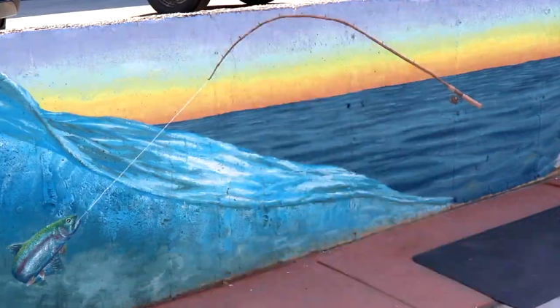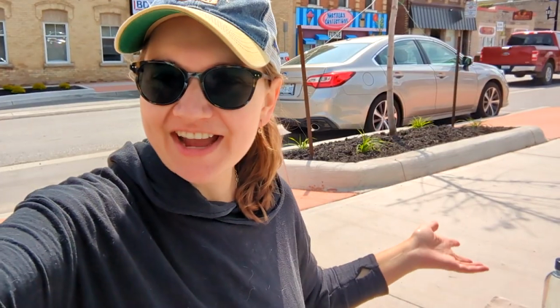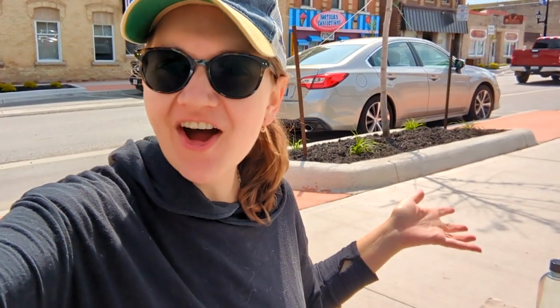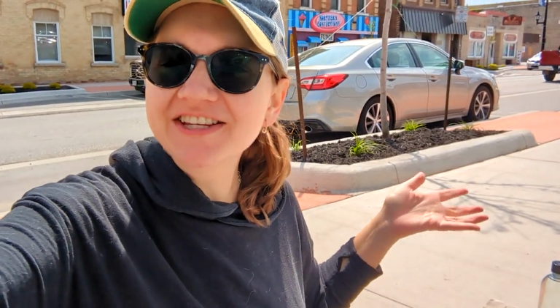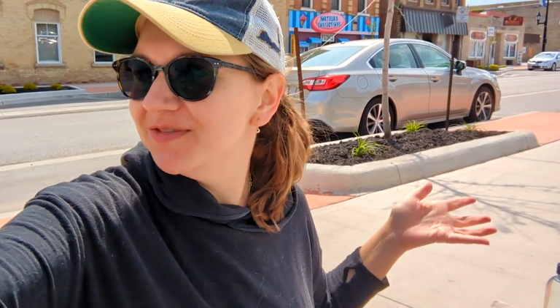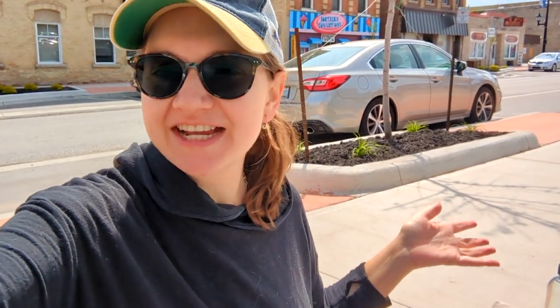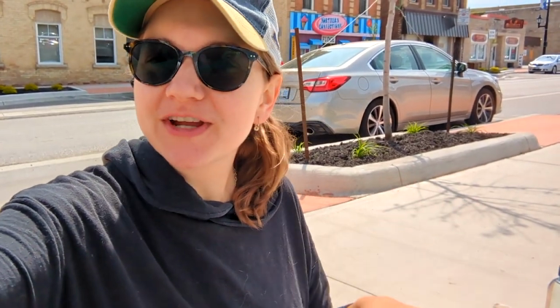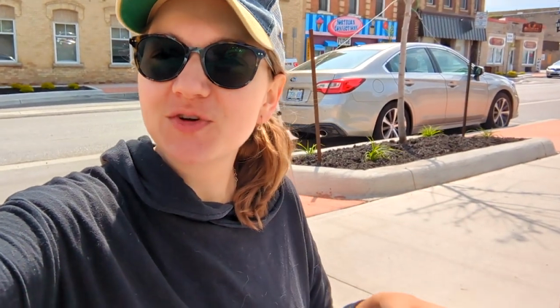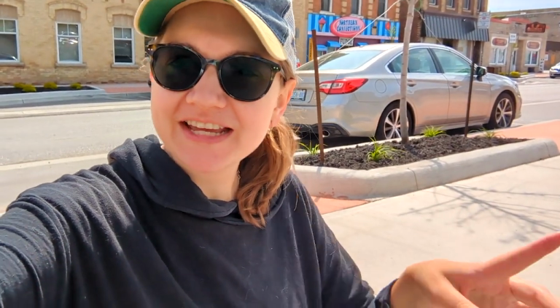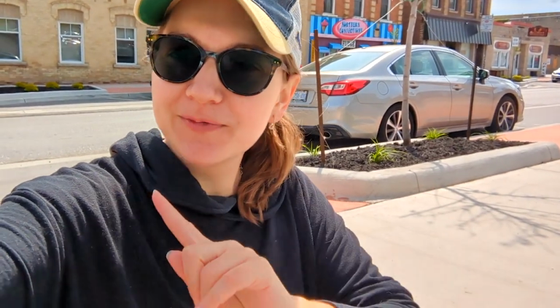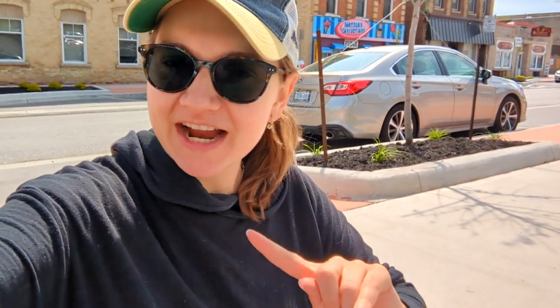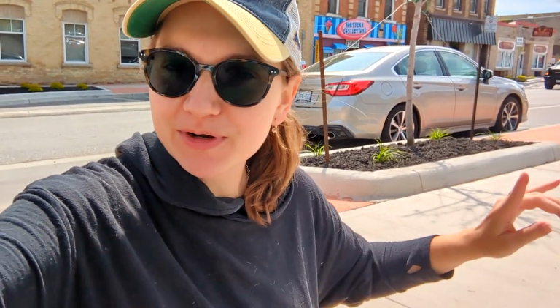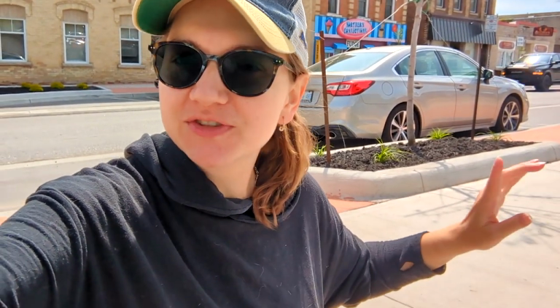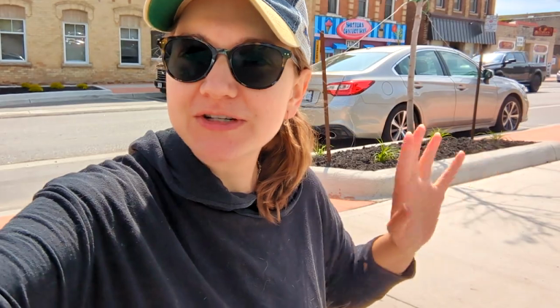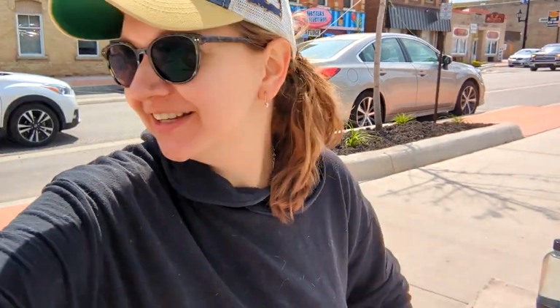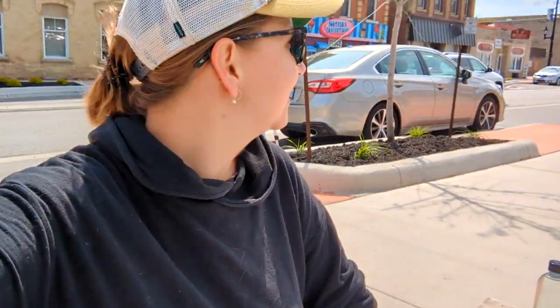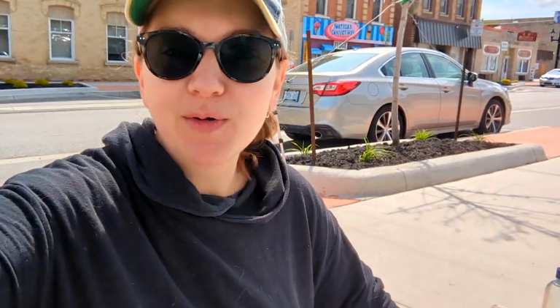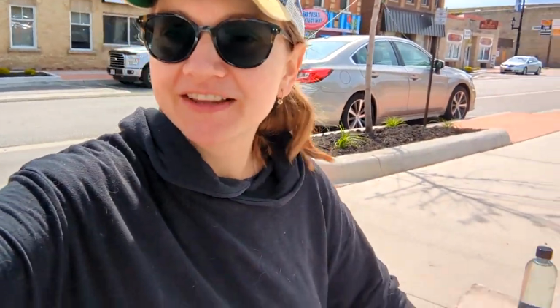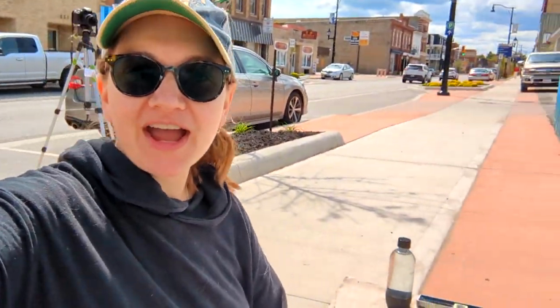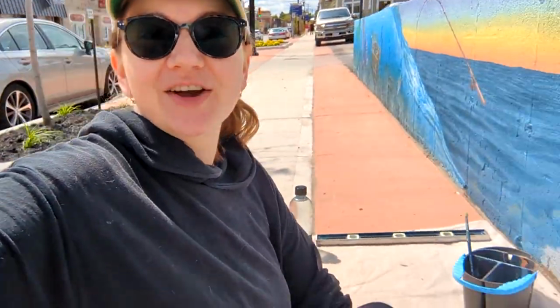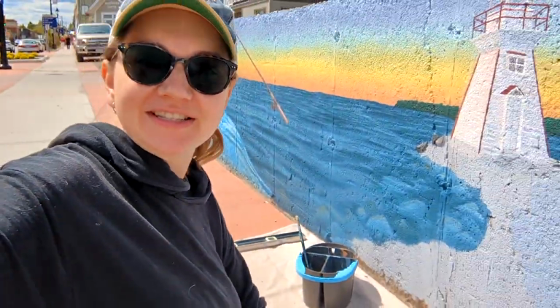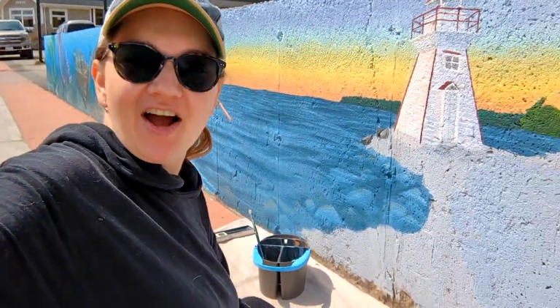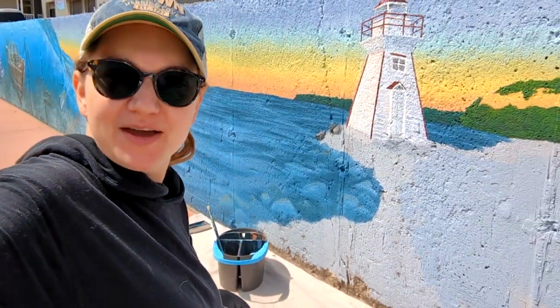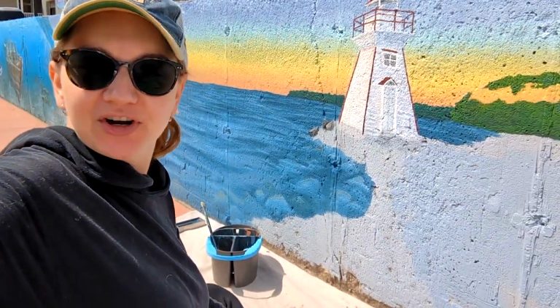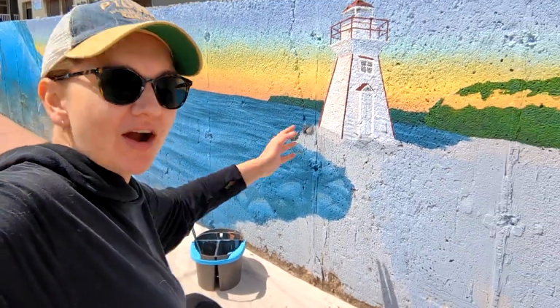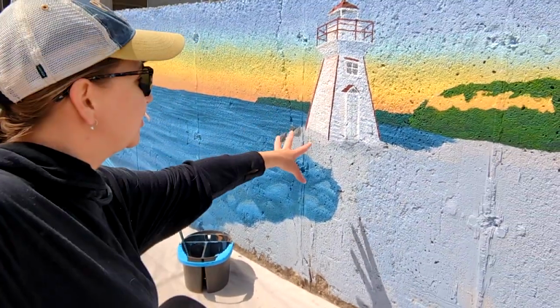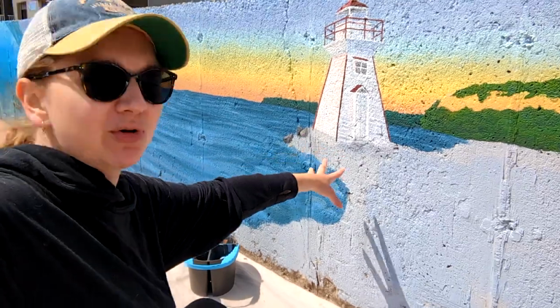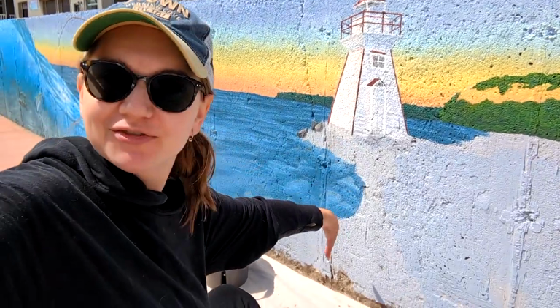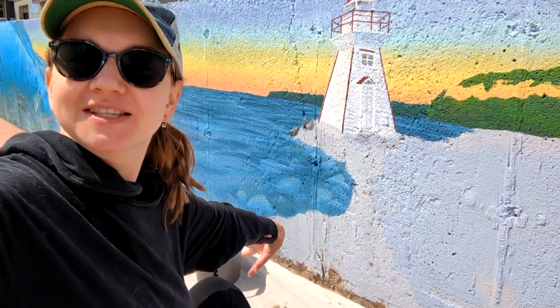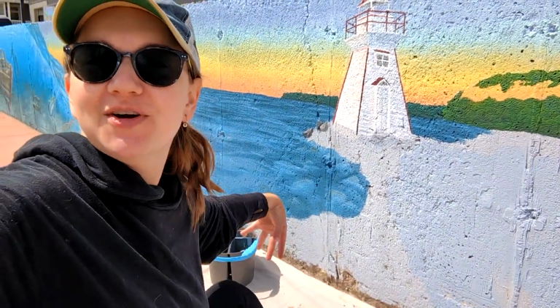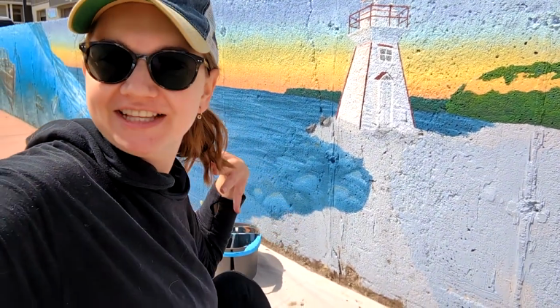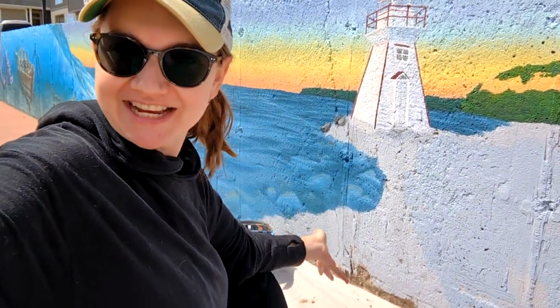Okay, we are on the job site — sorry if it's noisy because I am right beside a pretty major road. Today on the mural we are going to be putting in rocks below the lighthouse.